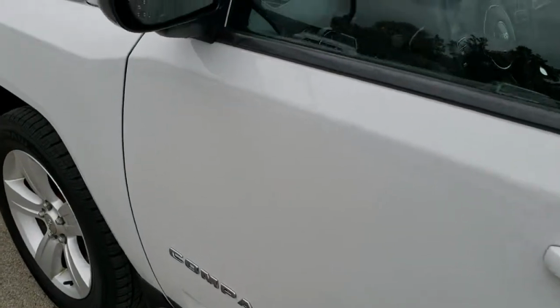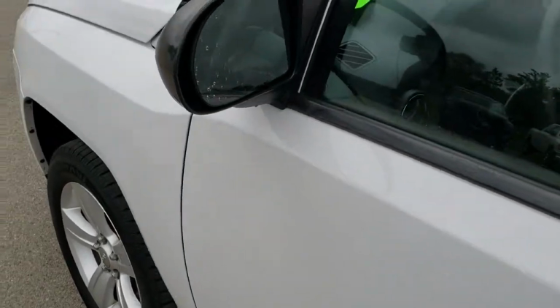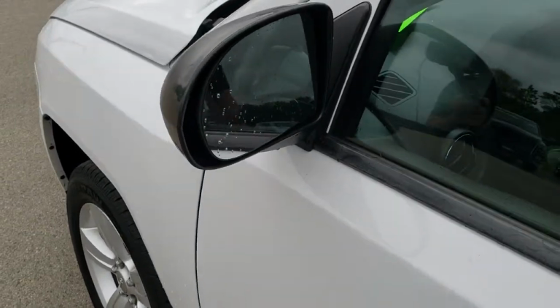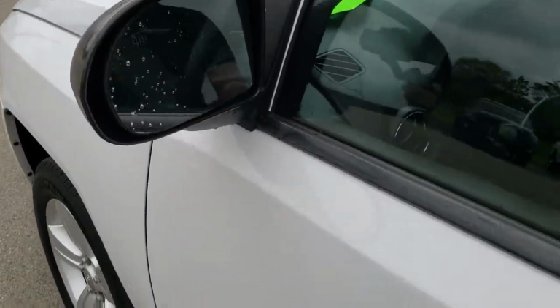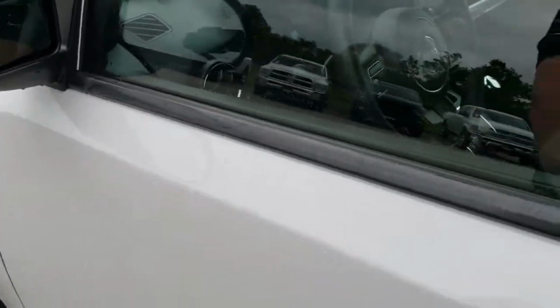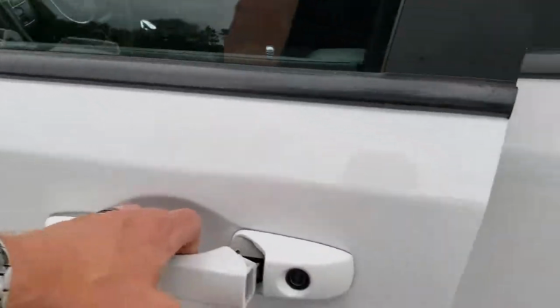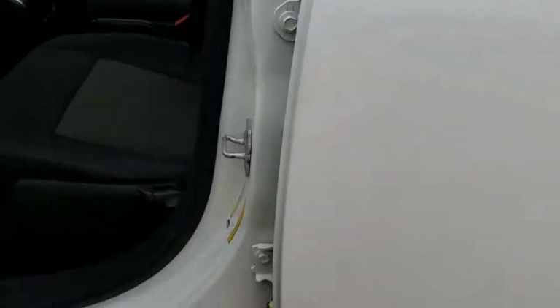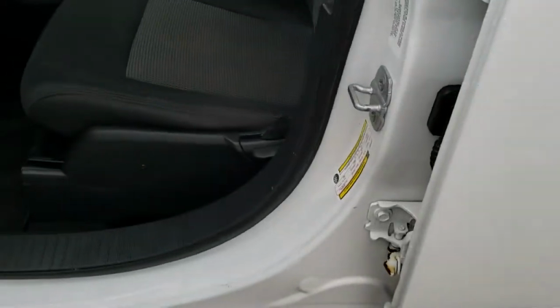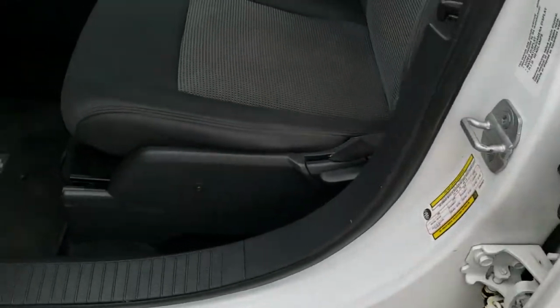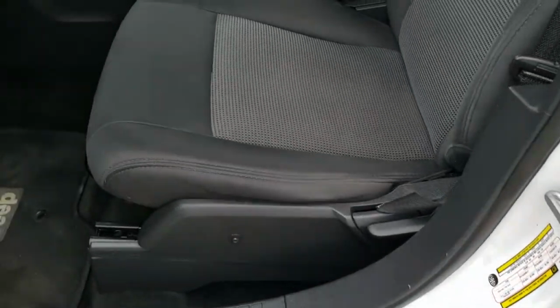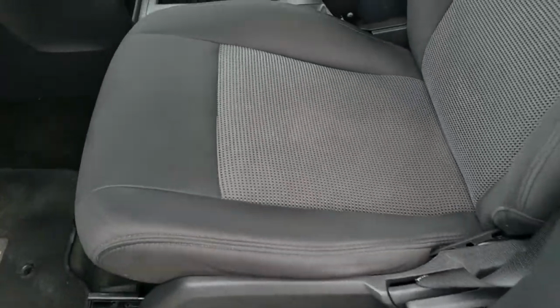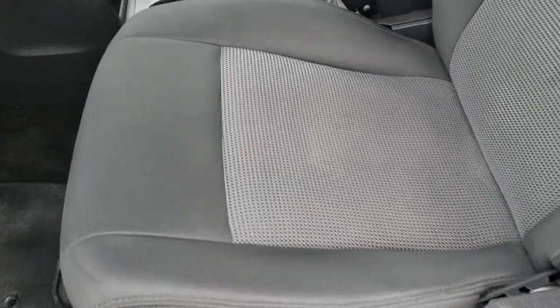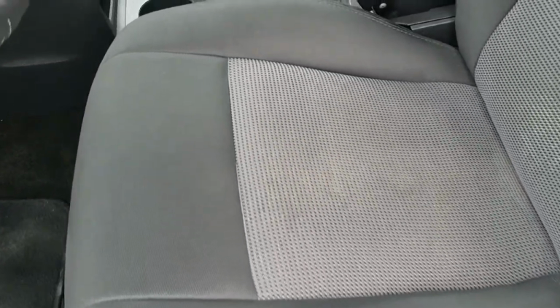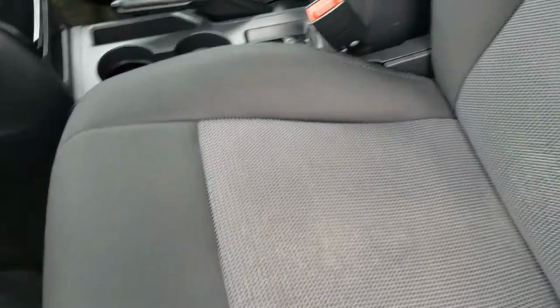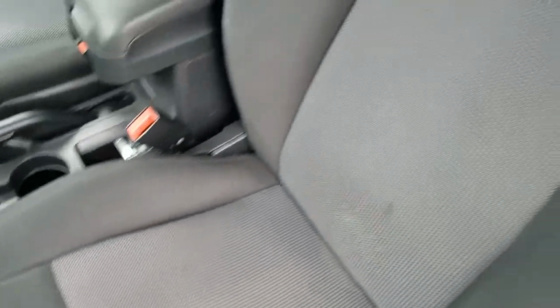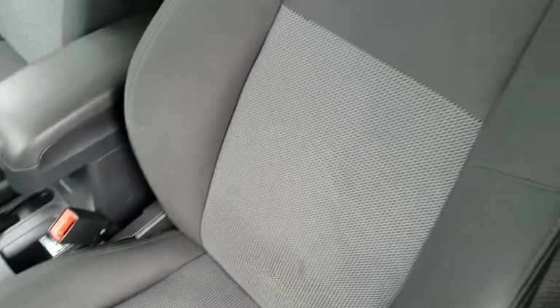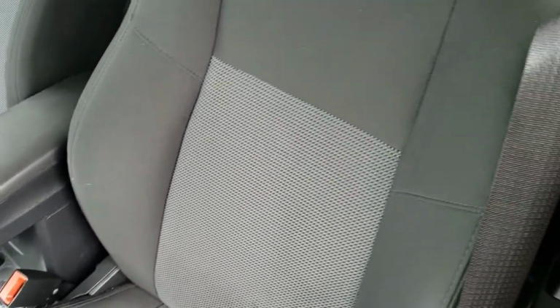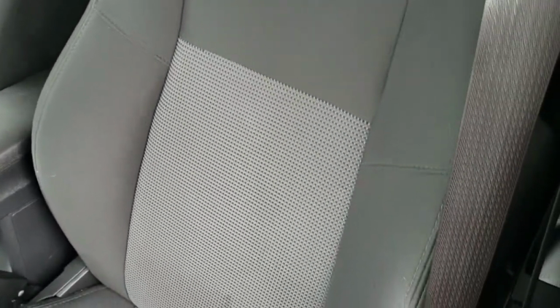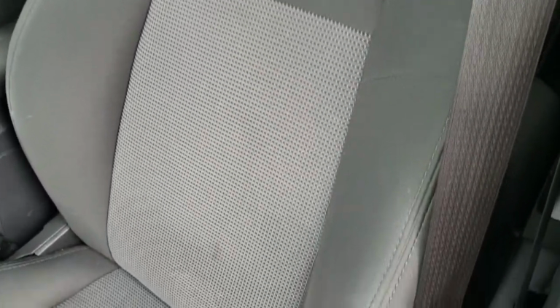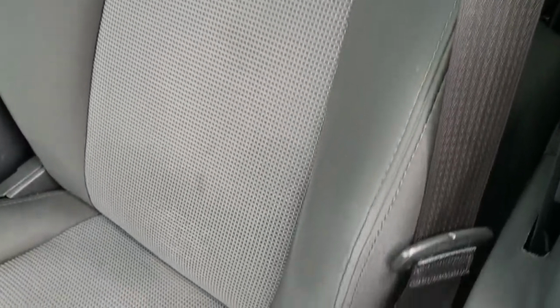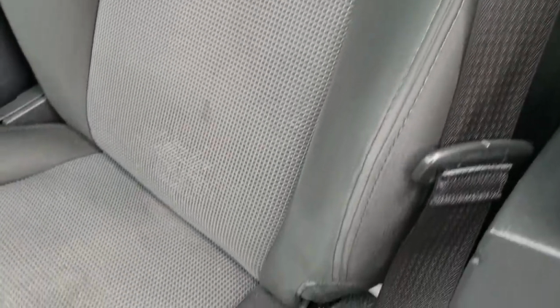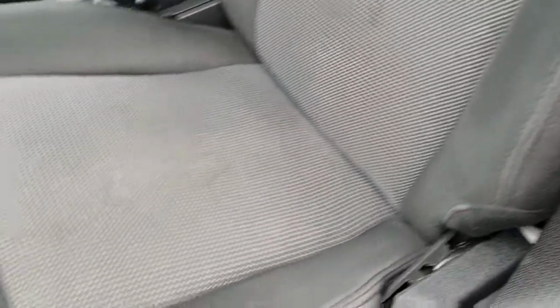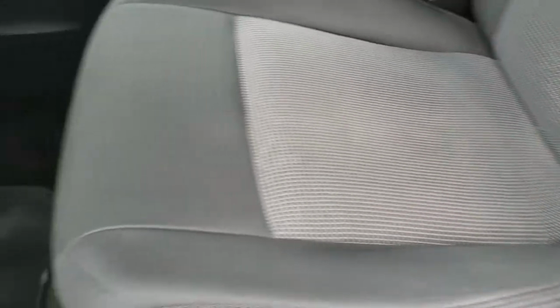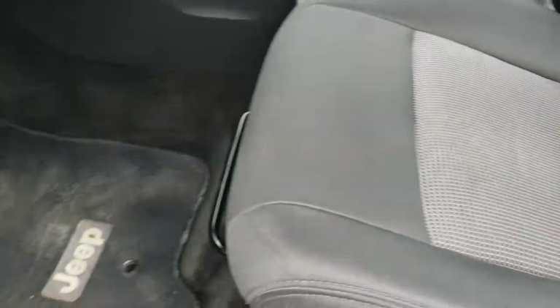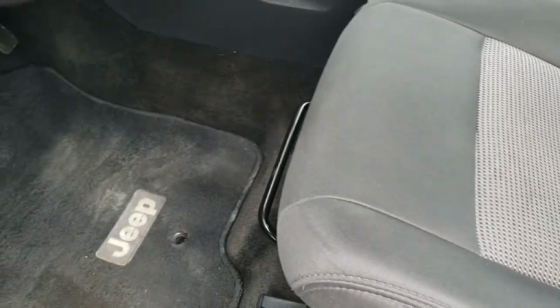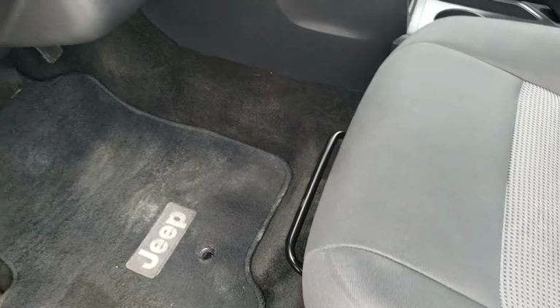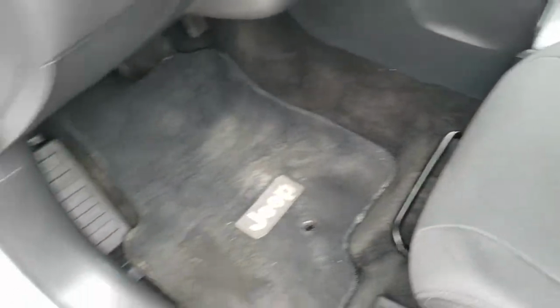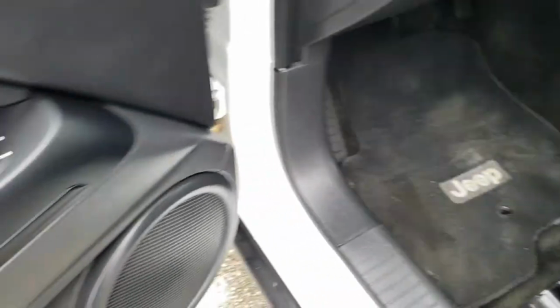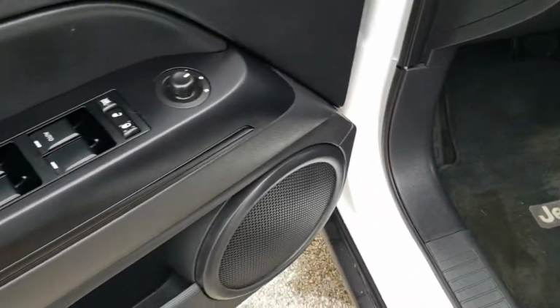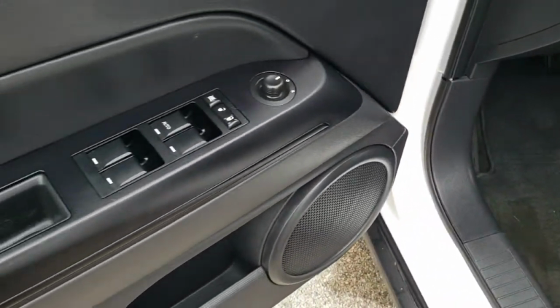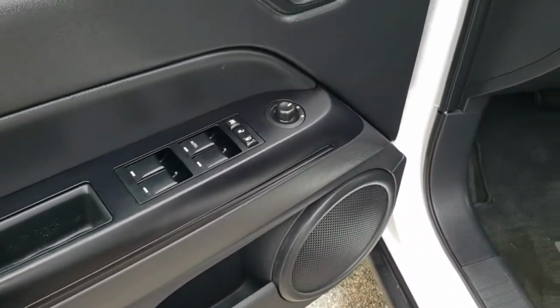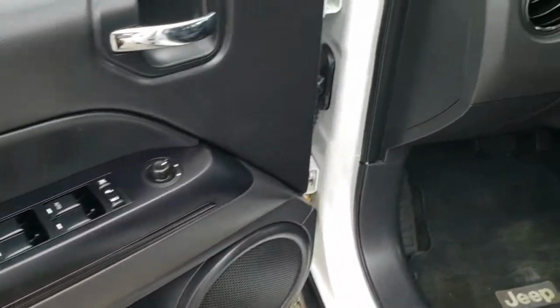It has the power-heated mirrors. Inside, the sport package gives you the dark charcoal cloth interior. There are no rips, no tears on the seats. Factory floor mats throughout. Power windows, power locks, and power mirrors.